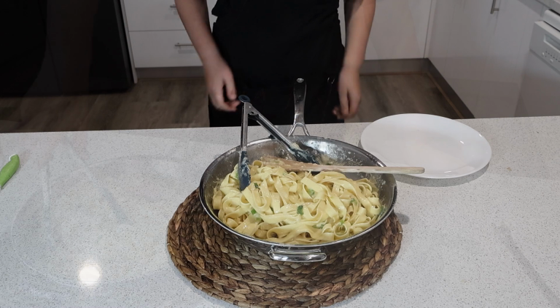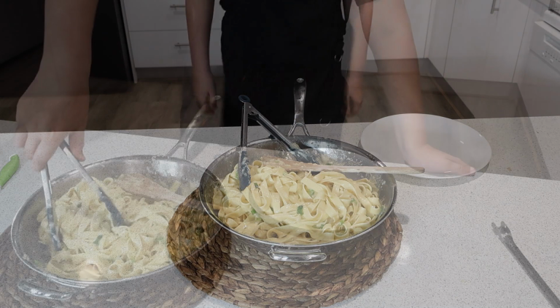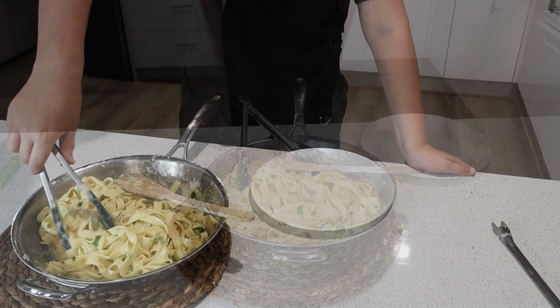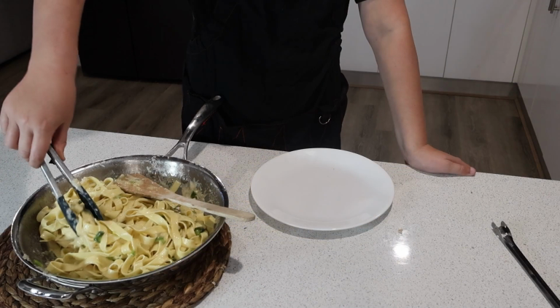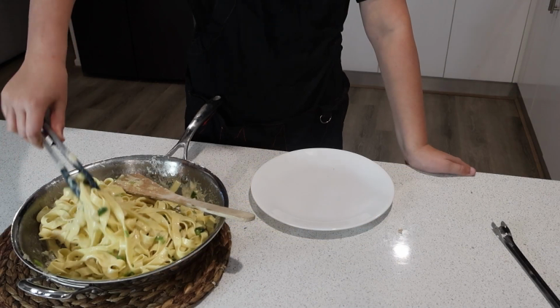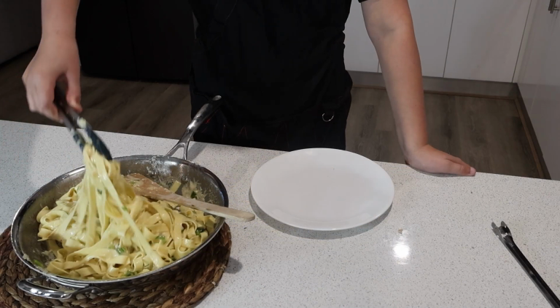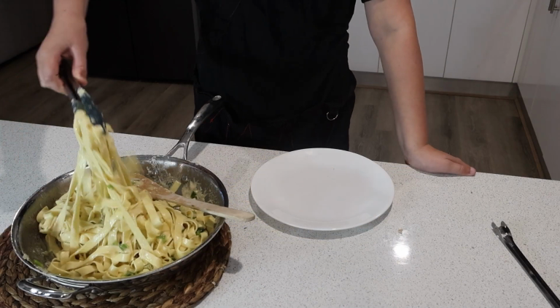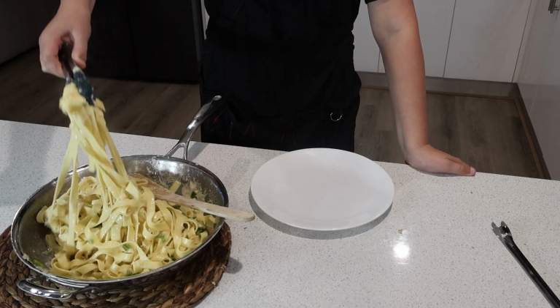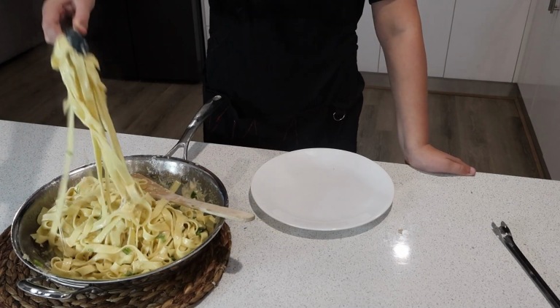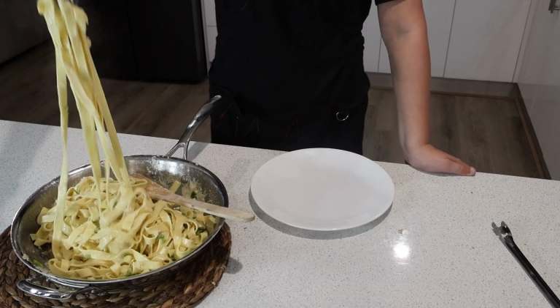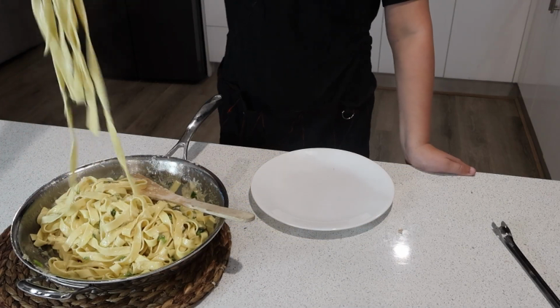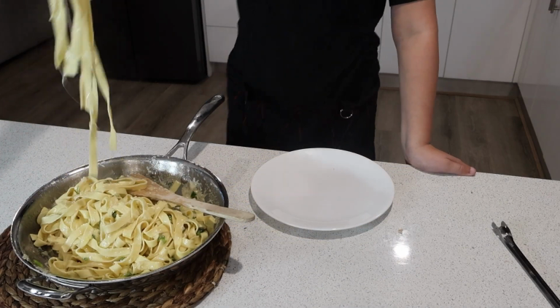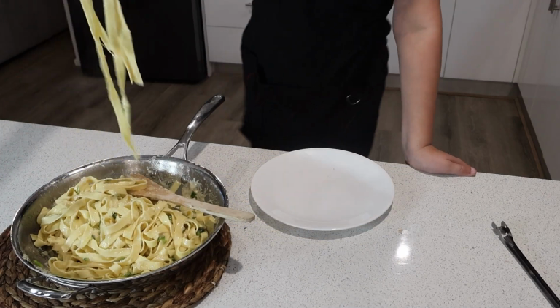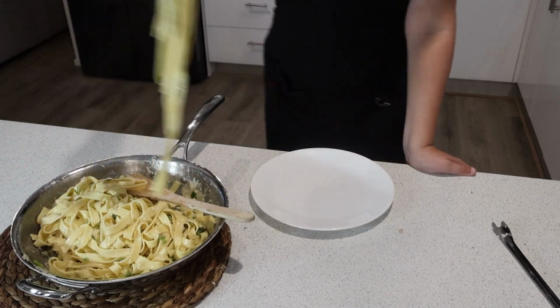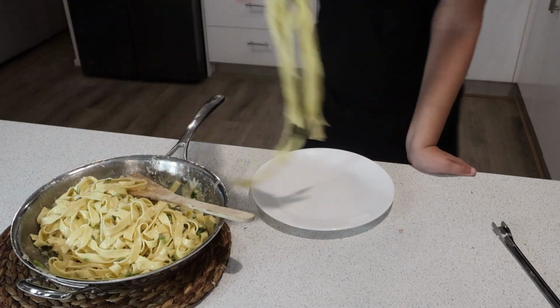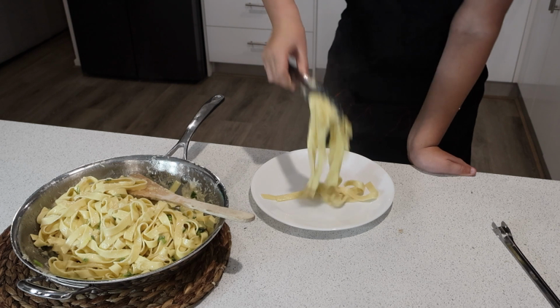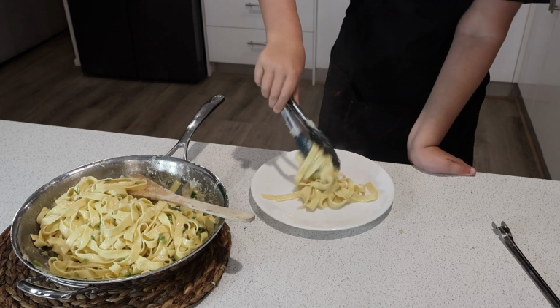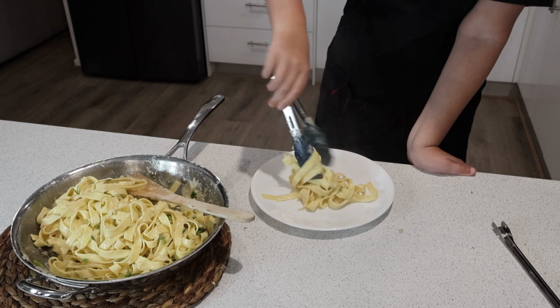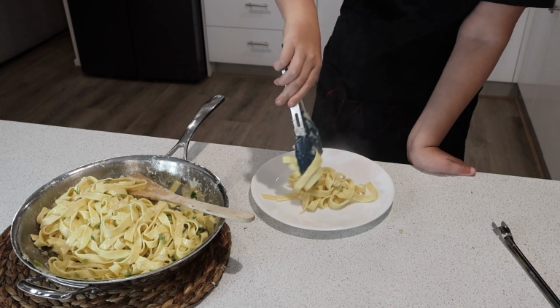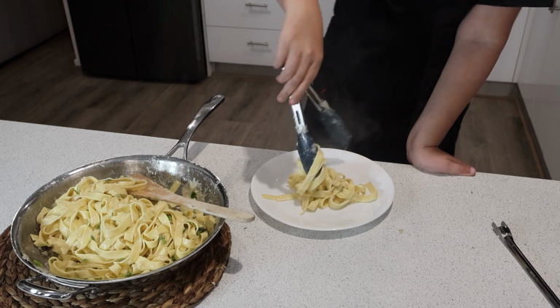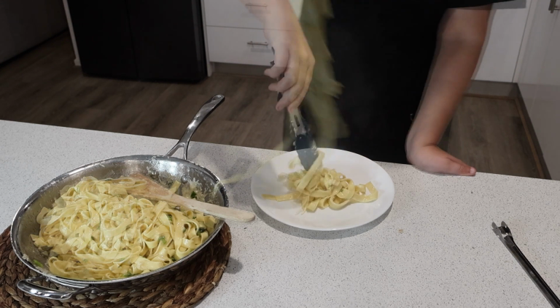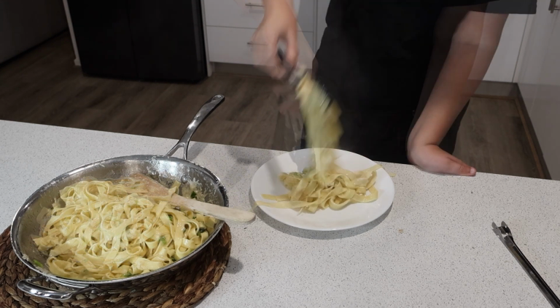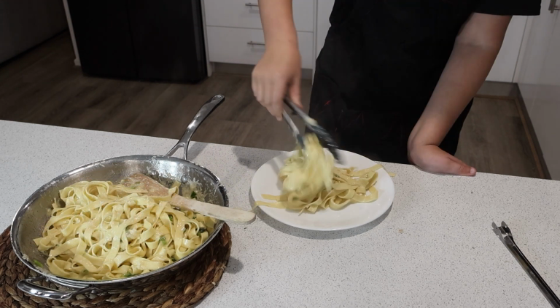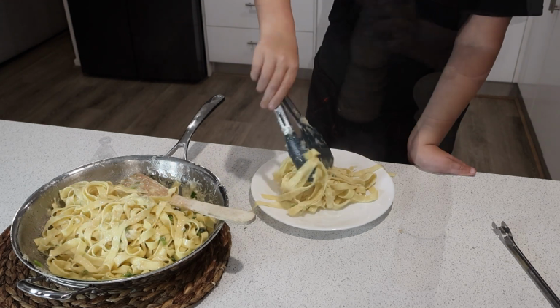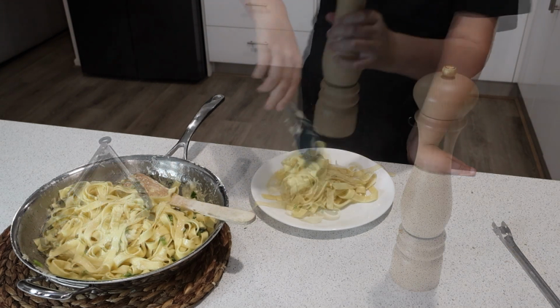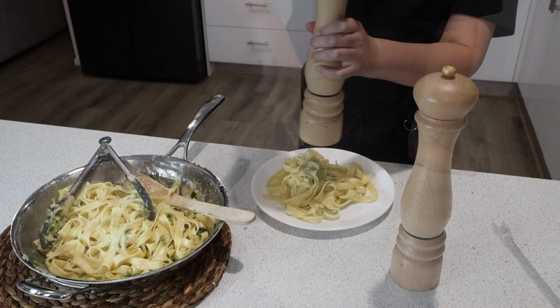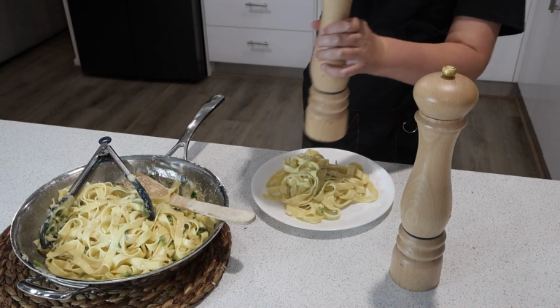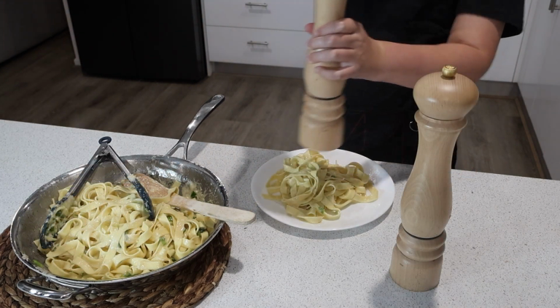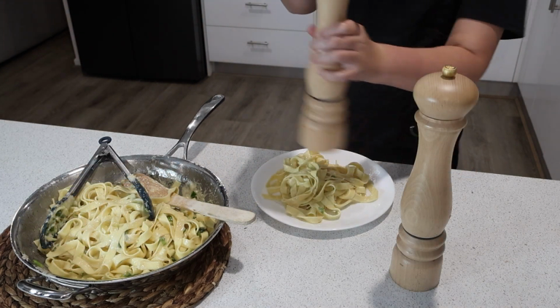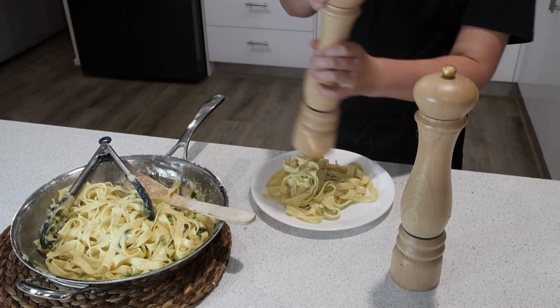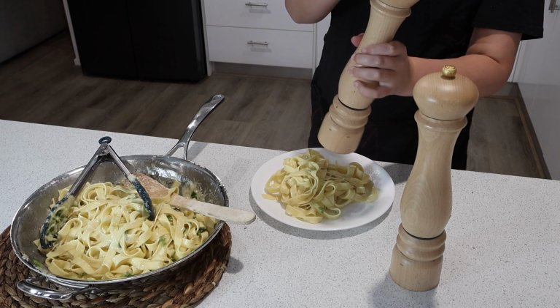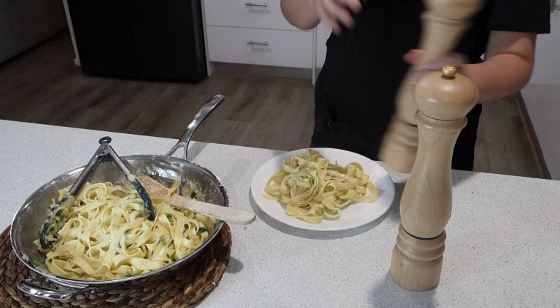Serve the pasta onto a plate while still hot. Add salt and pepper to taste.